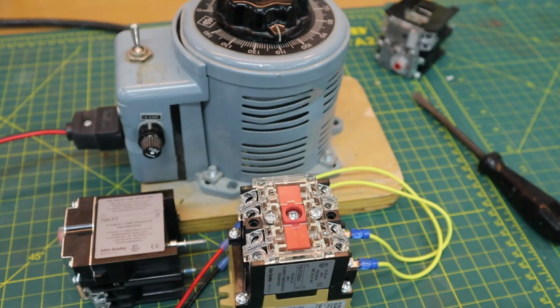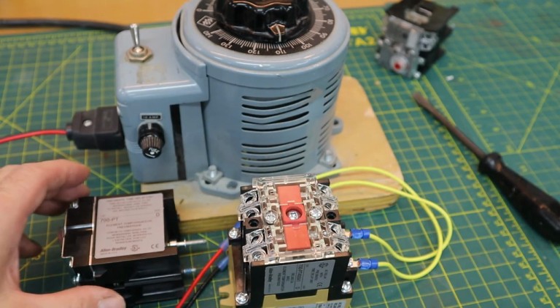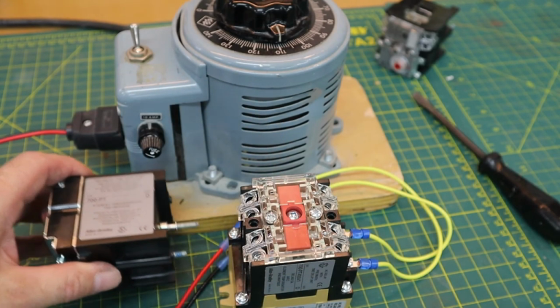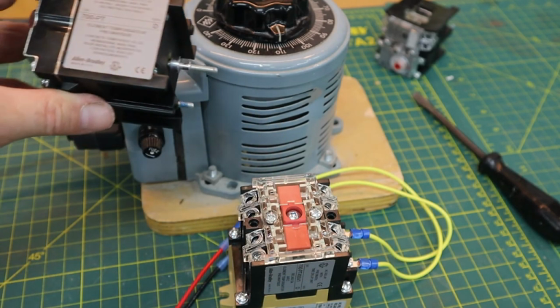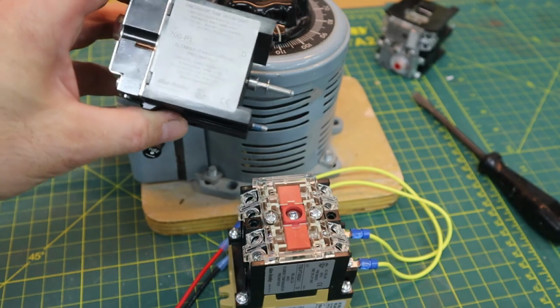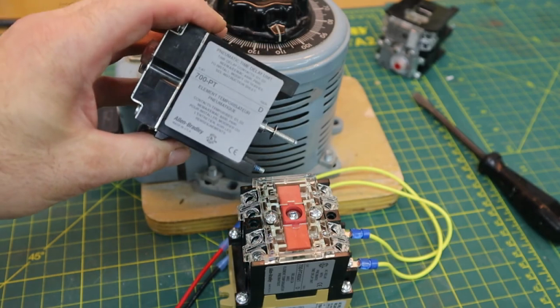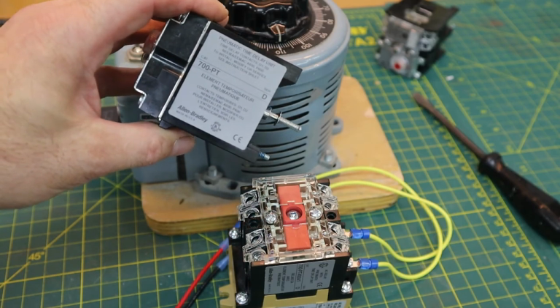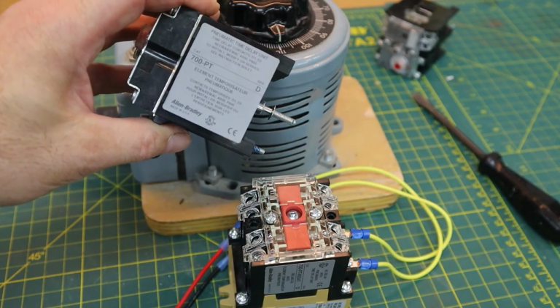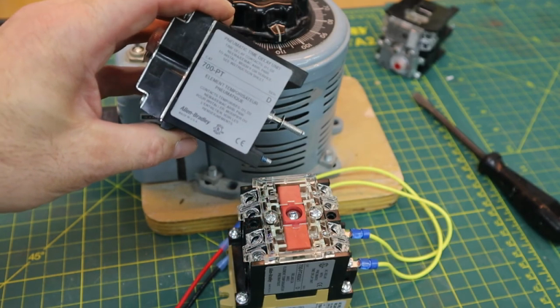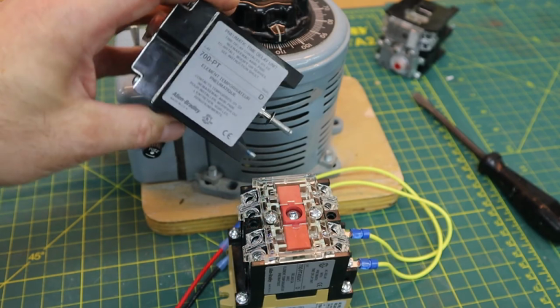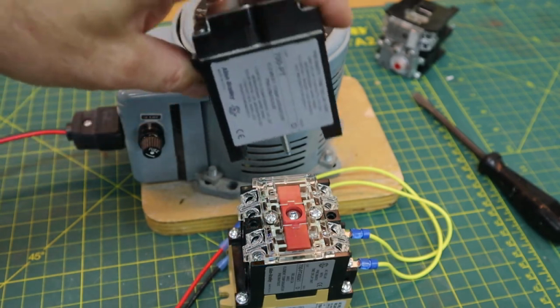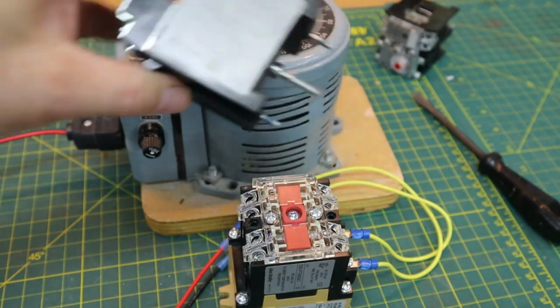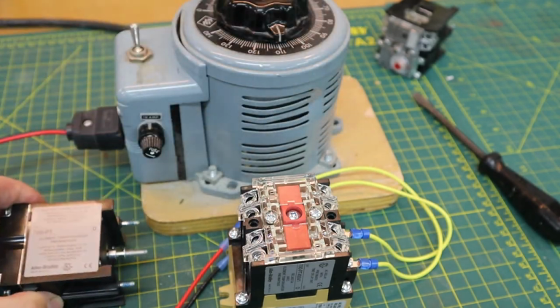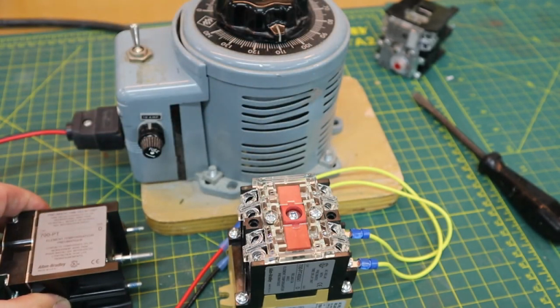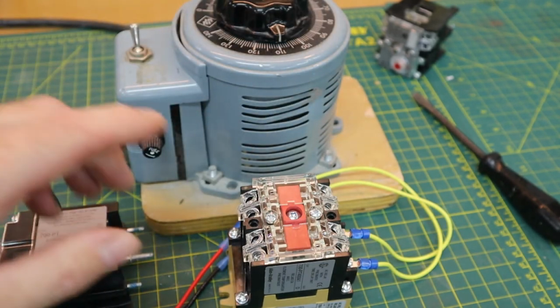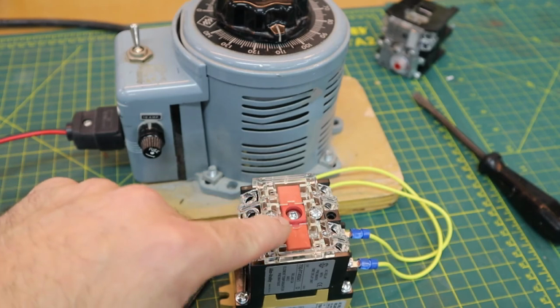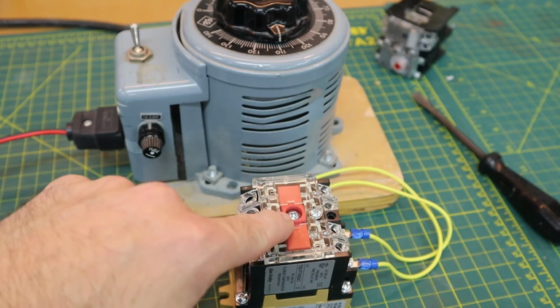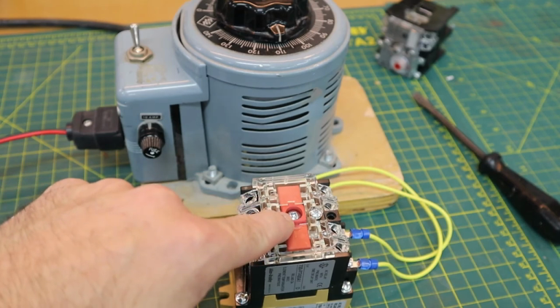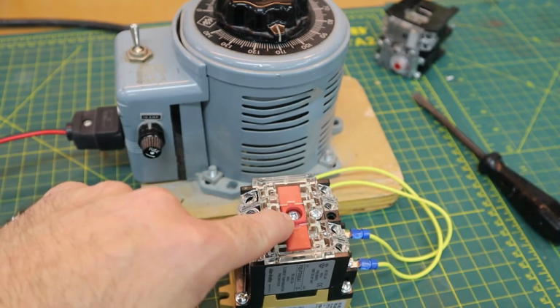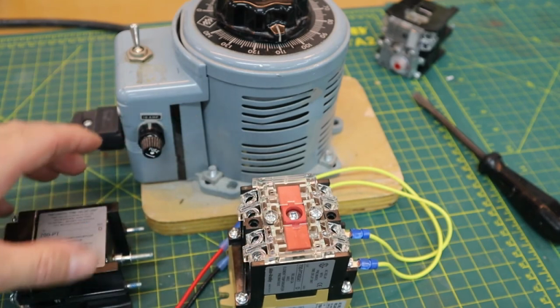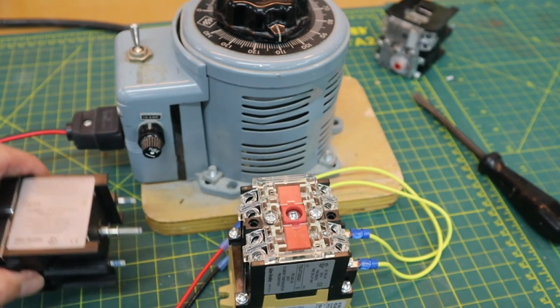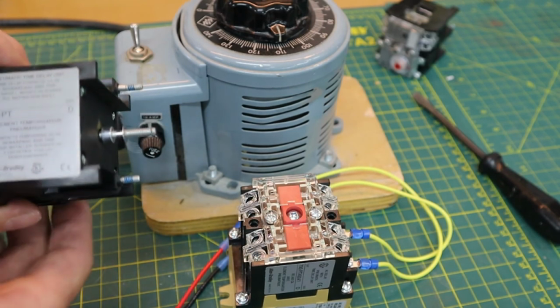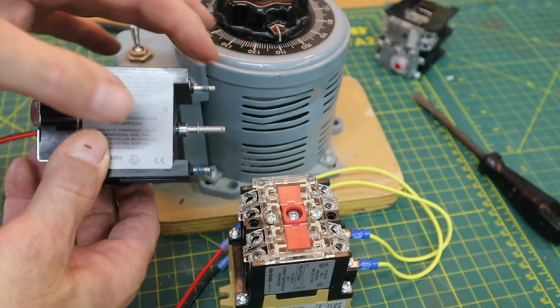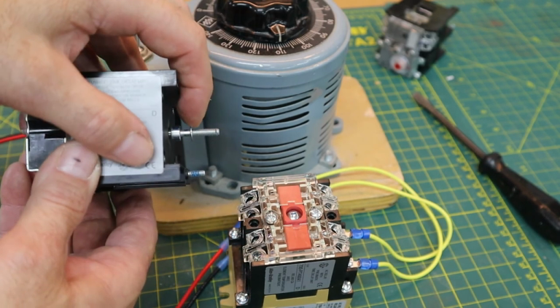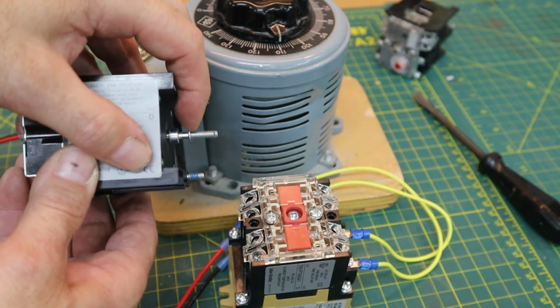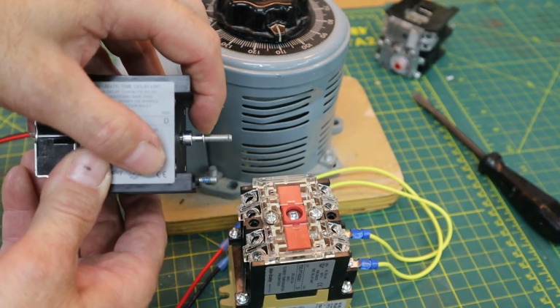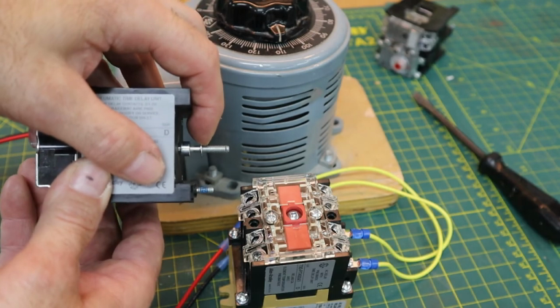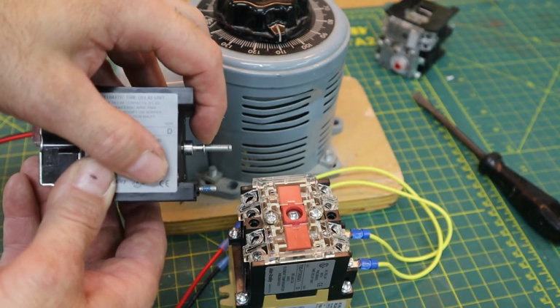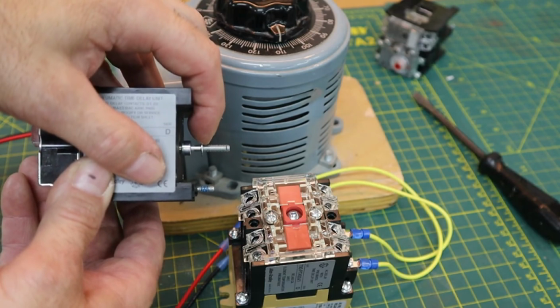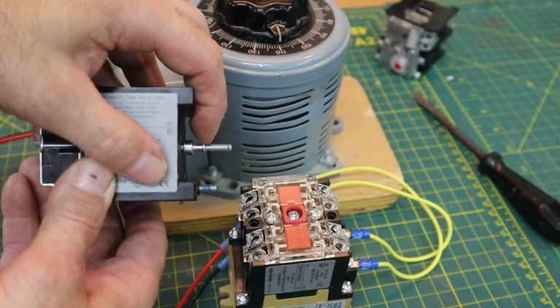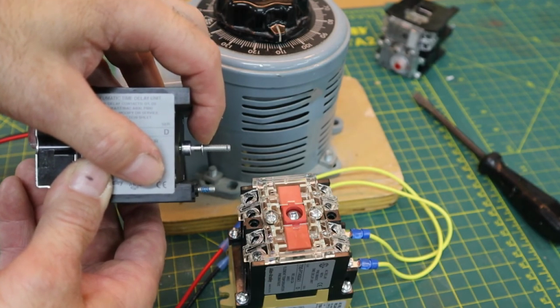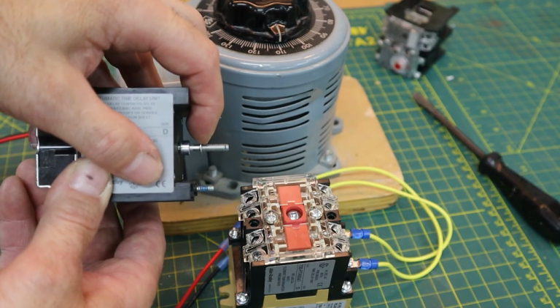Now we're going to add the pneumatic components and we're going to mate it, but first I must withdraw this one screw so I can attach this threaded rod to the armature. So I will be right back.